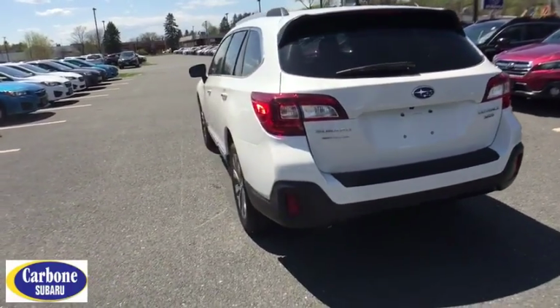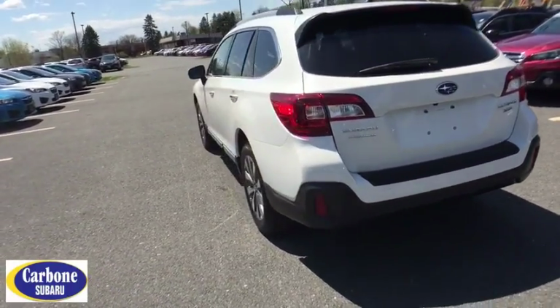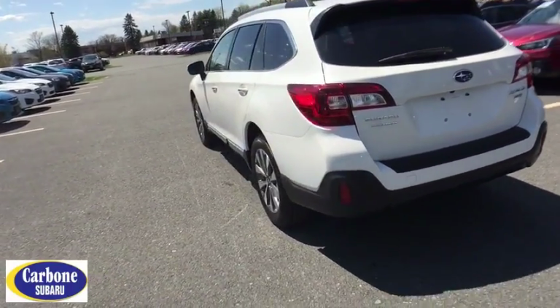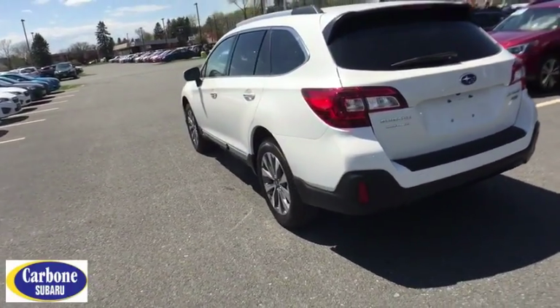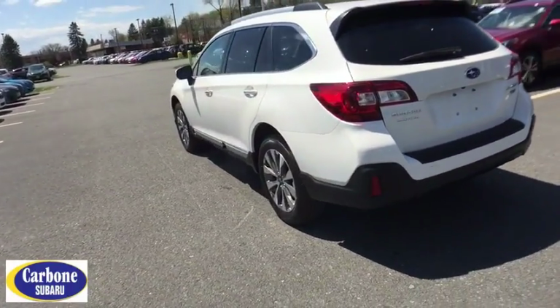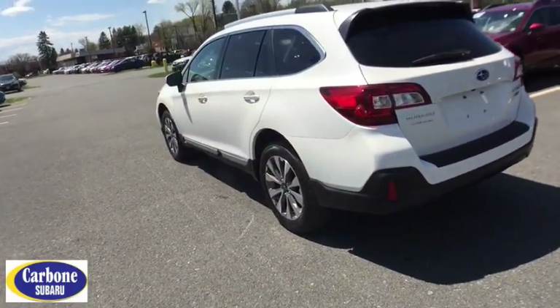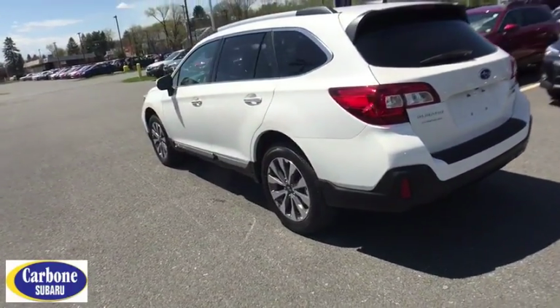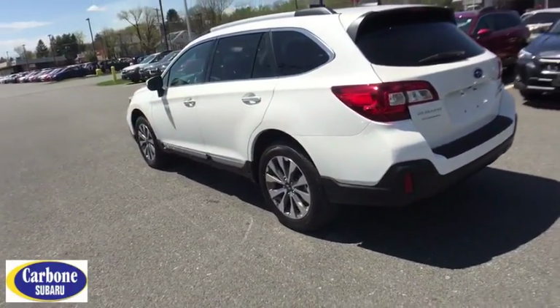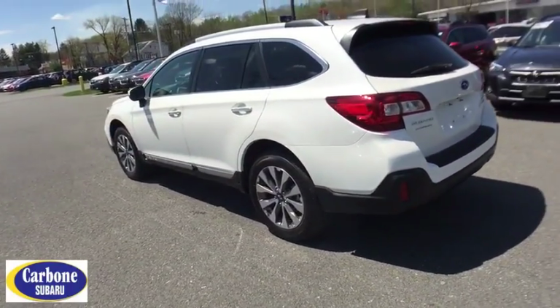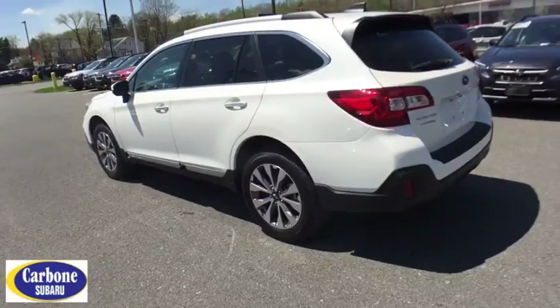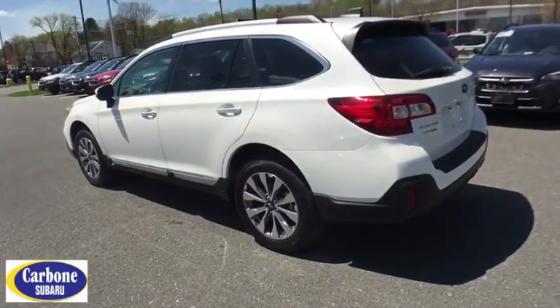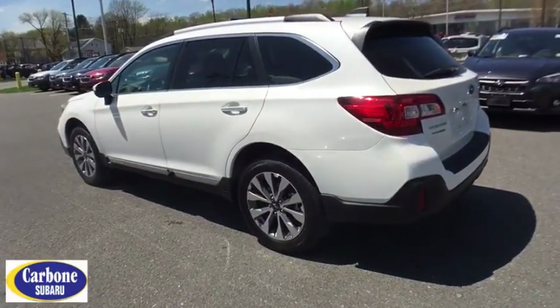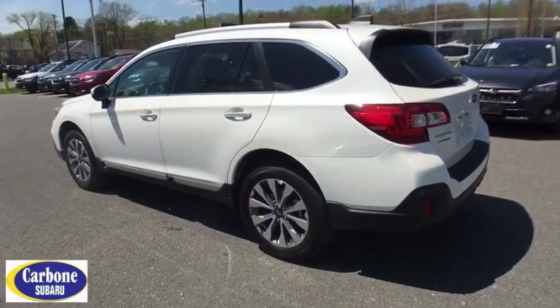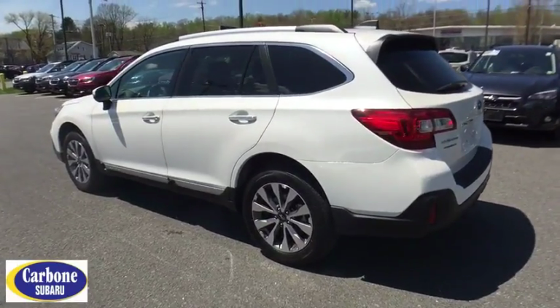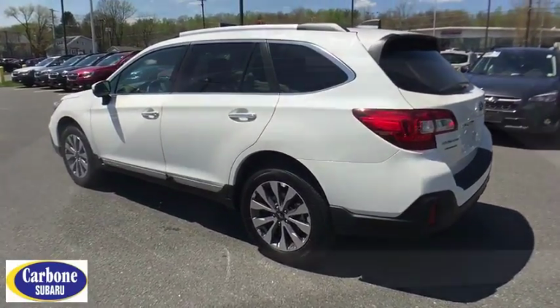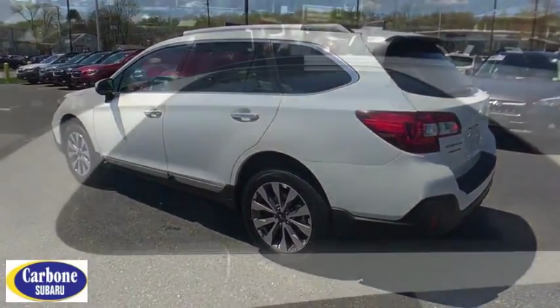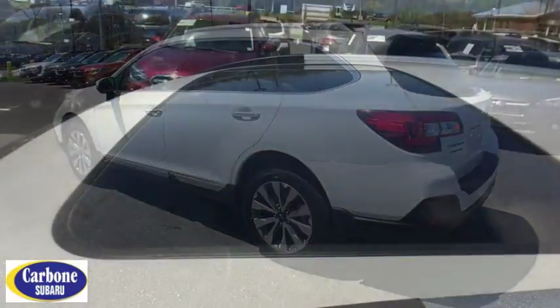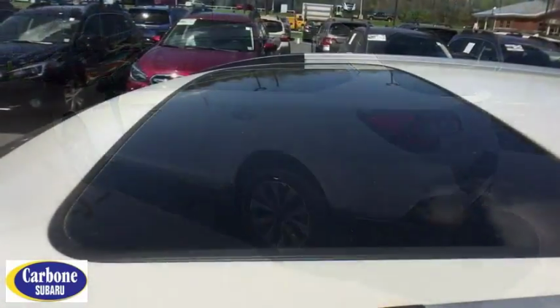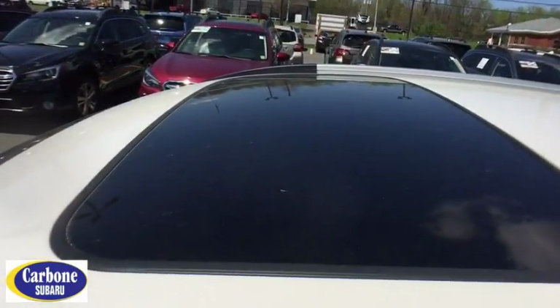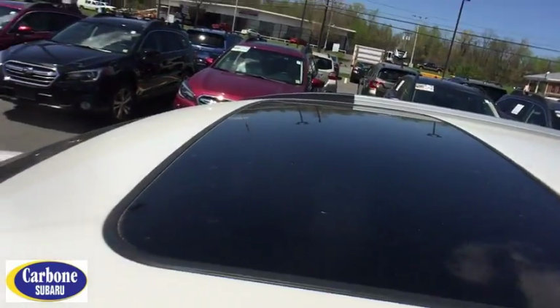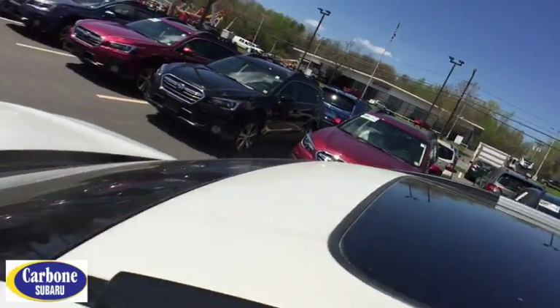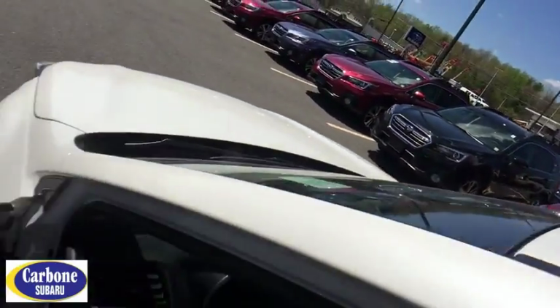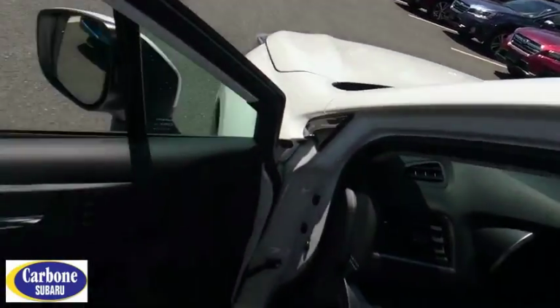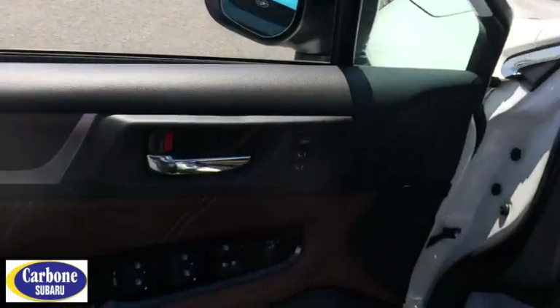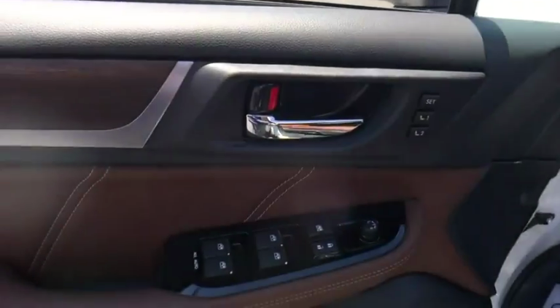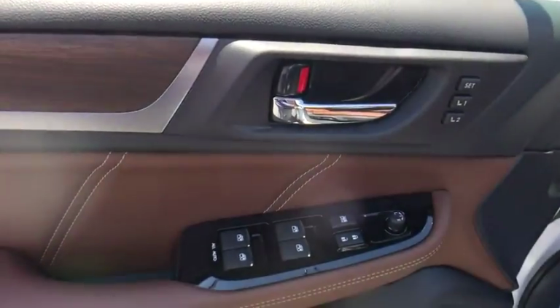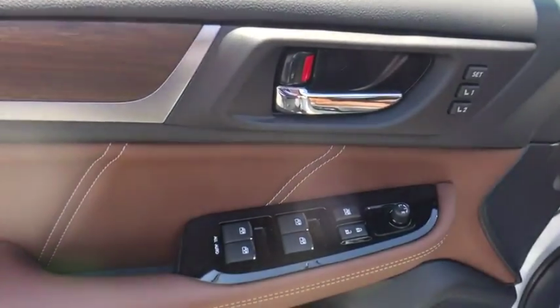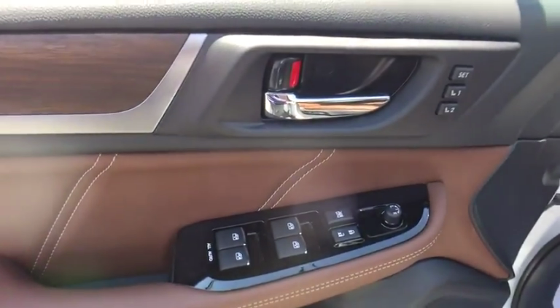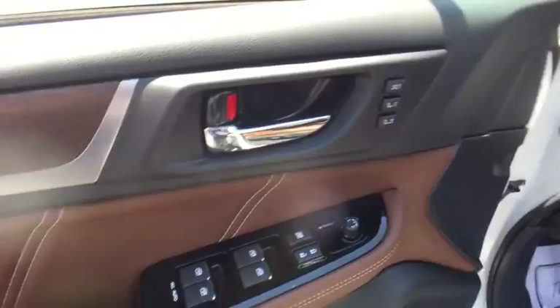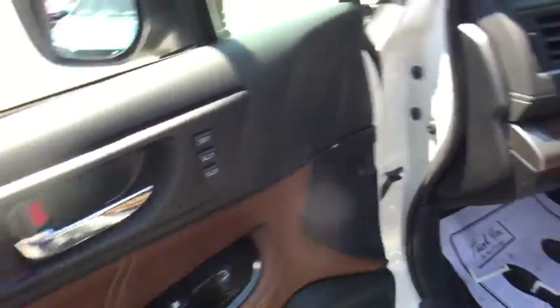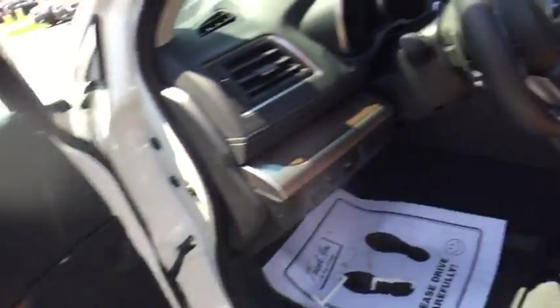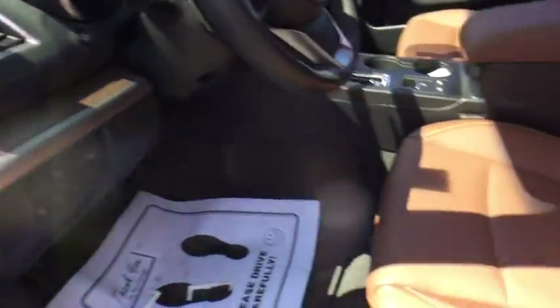Bluetooth, leather-wrapped steering wheel, adjustable steering wheel, power steering, cruise control, aluminum wheels, keyless start, four-wheel disc brakes.